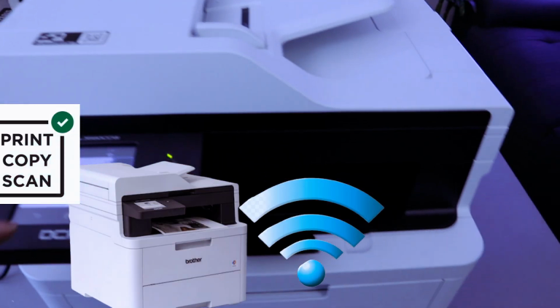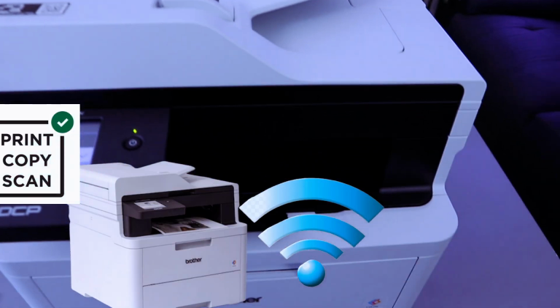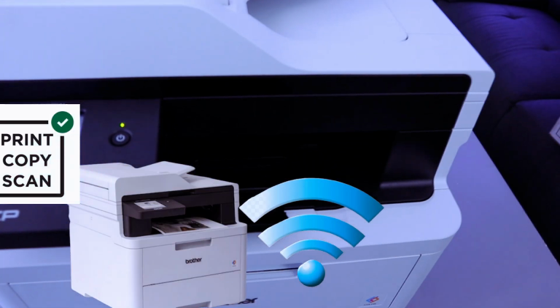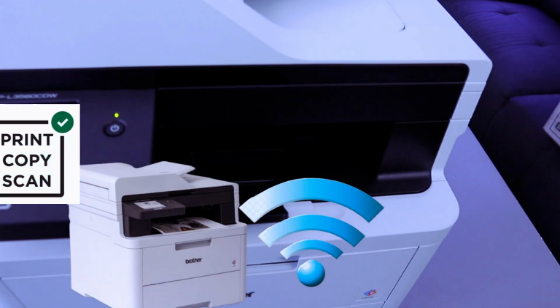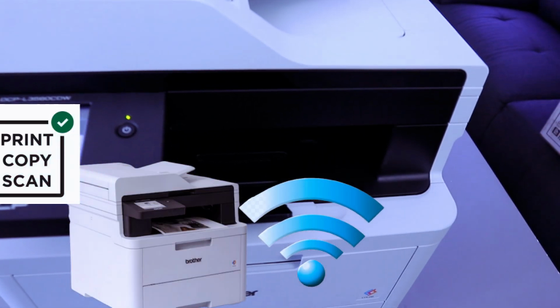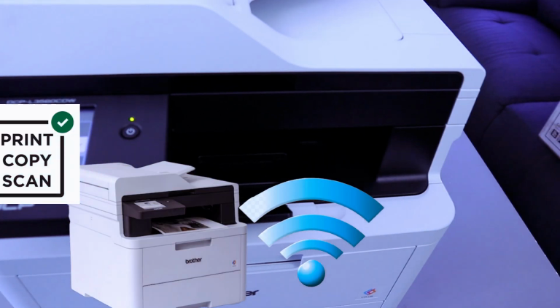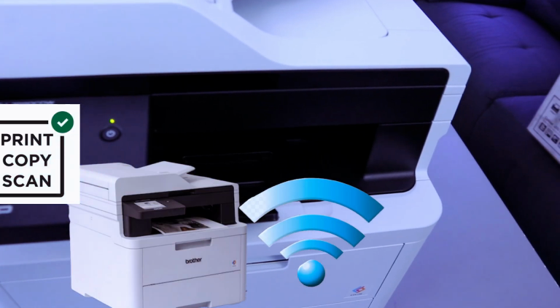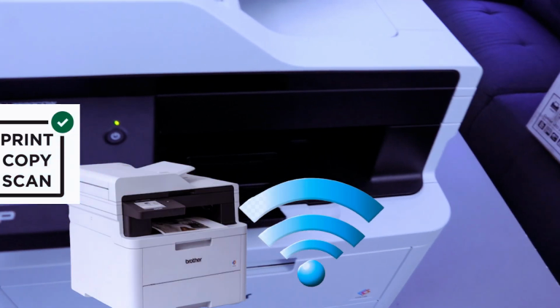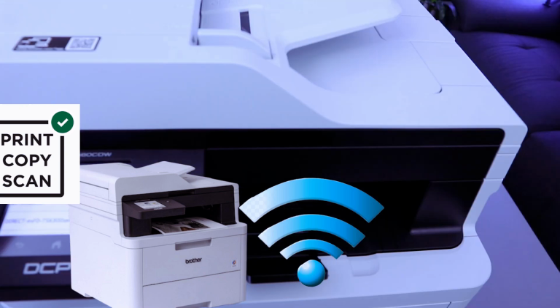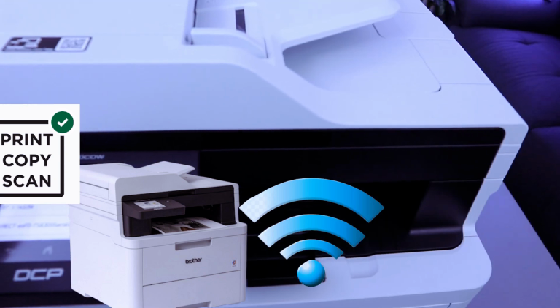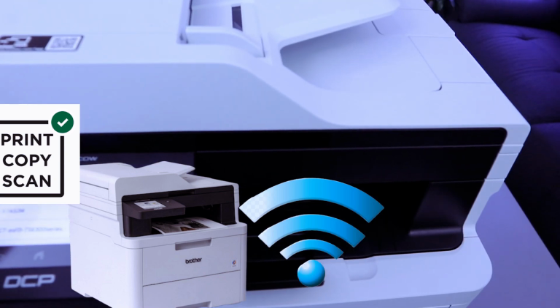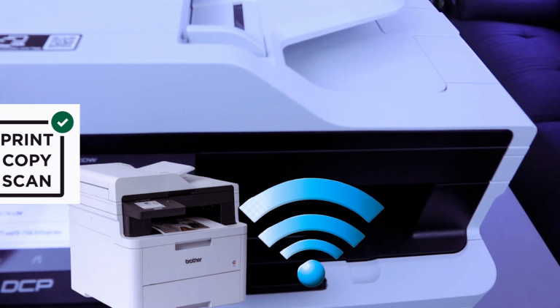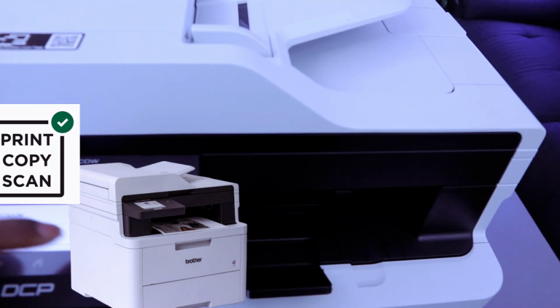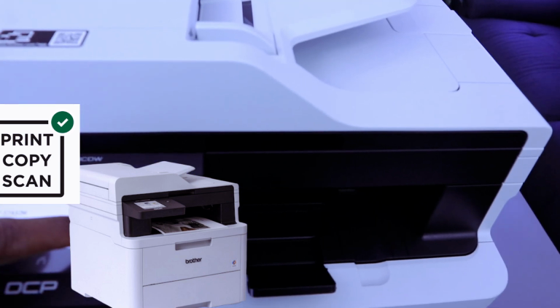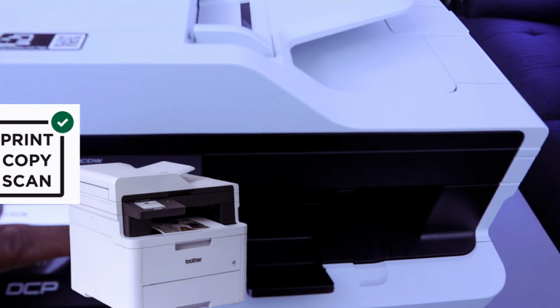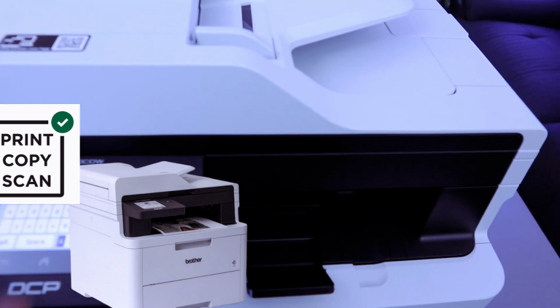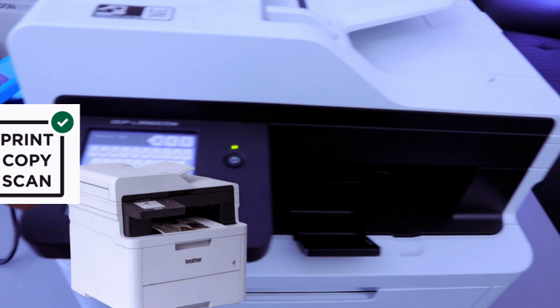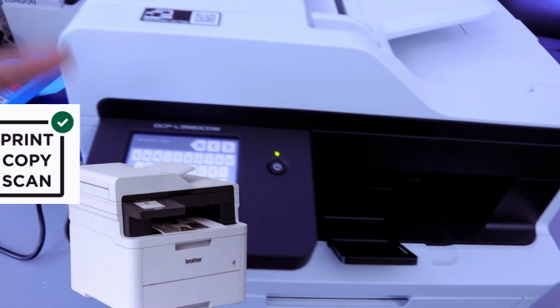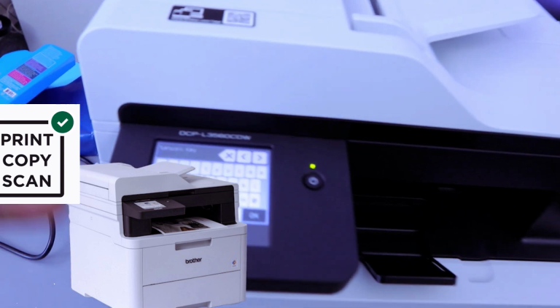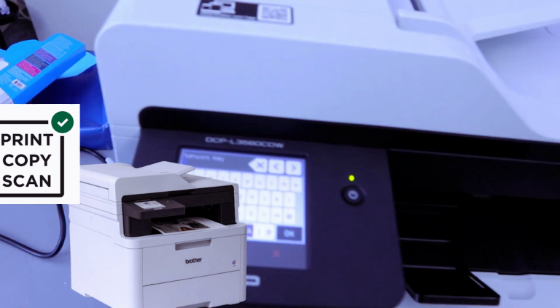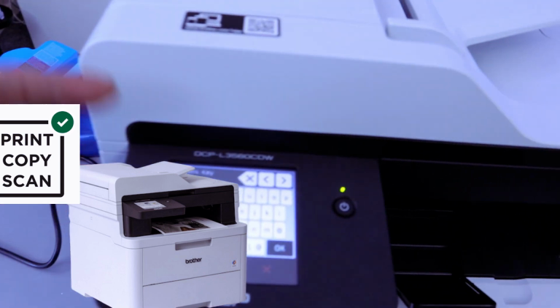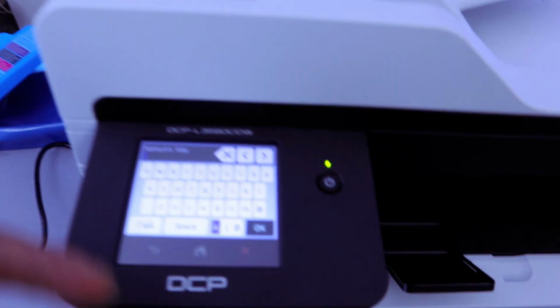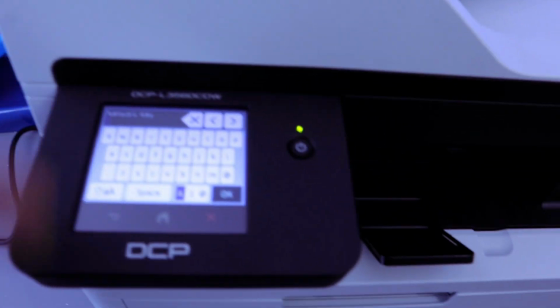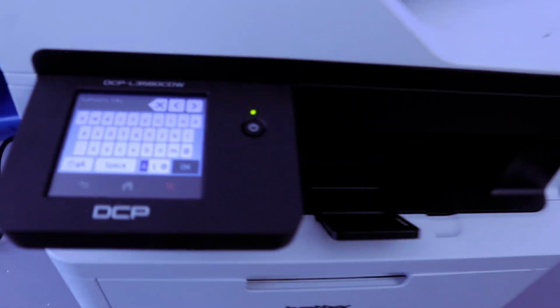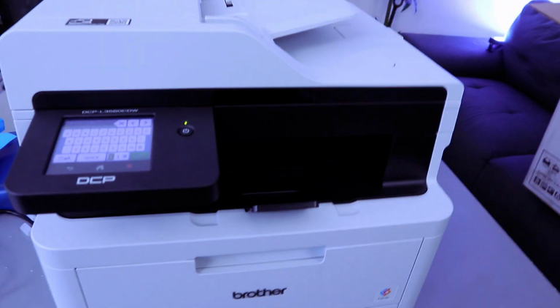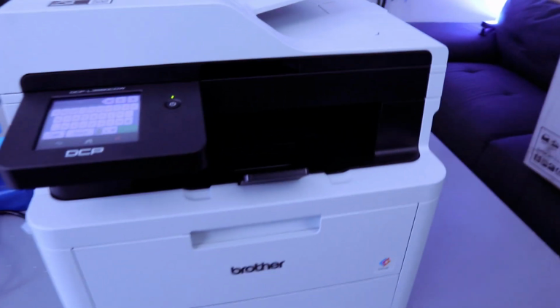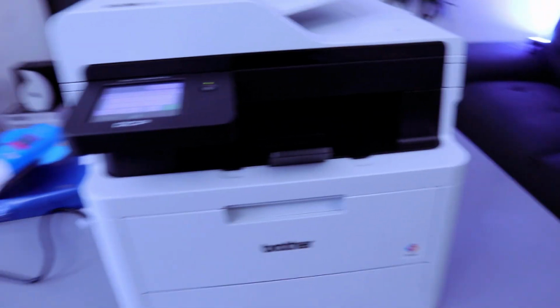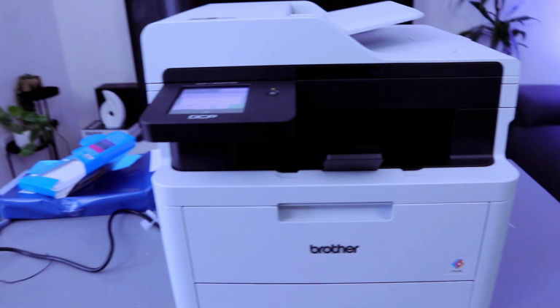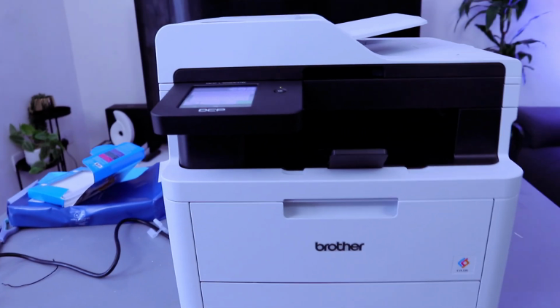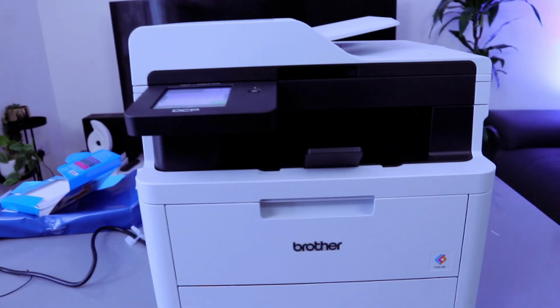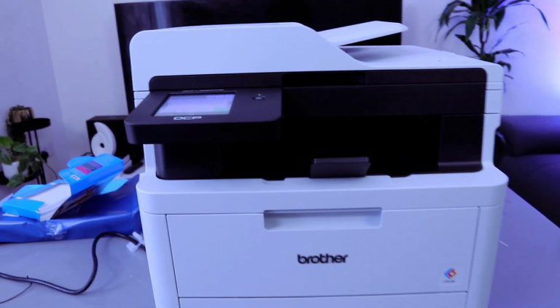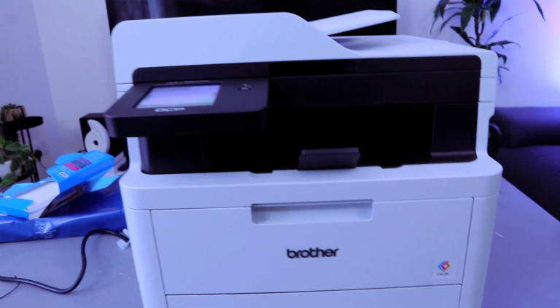The available networks are found, so you select the network and then select OK. The next thing to do is type the password — I have the information here, so I'm going to type in the details.